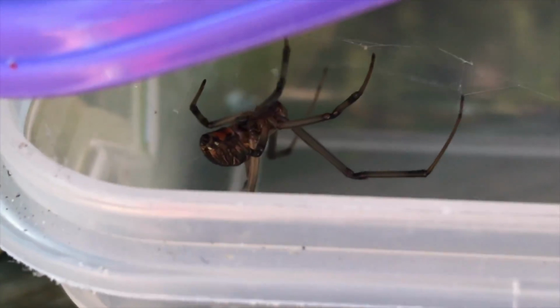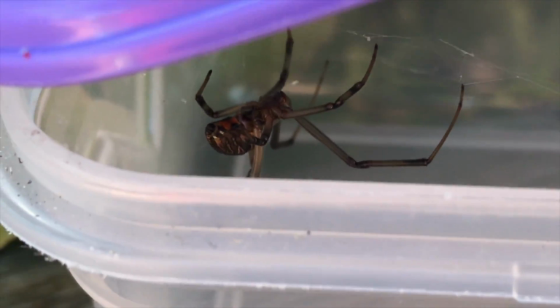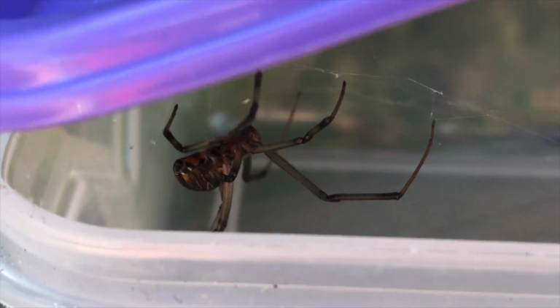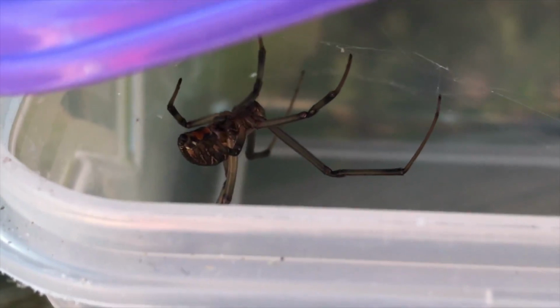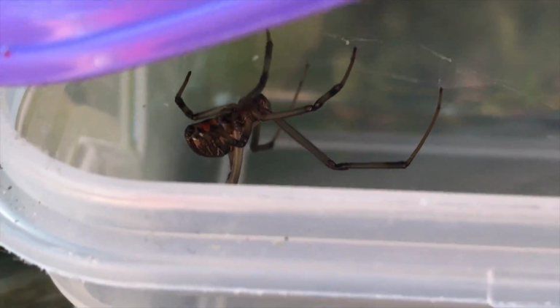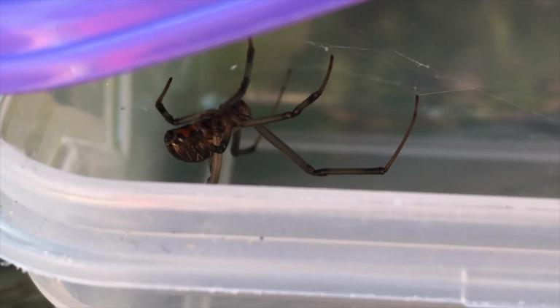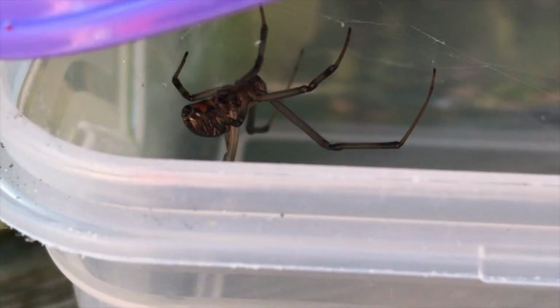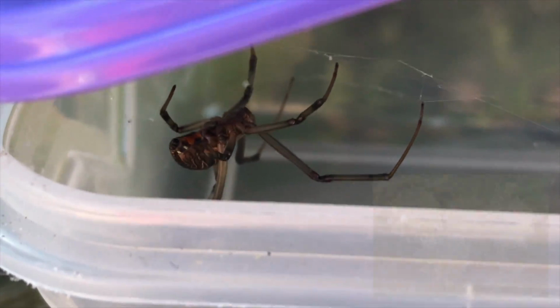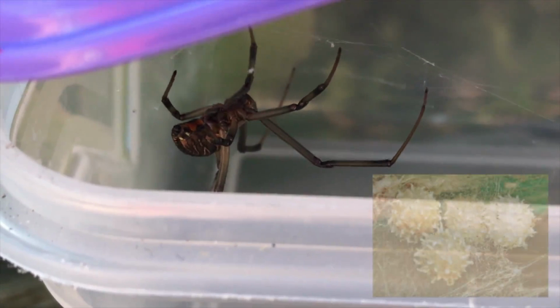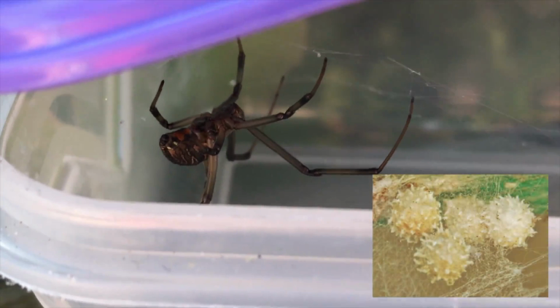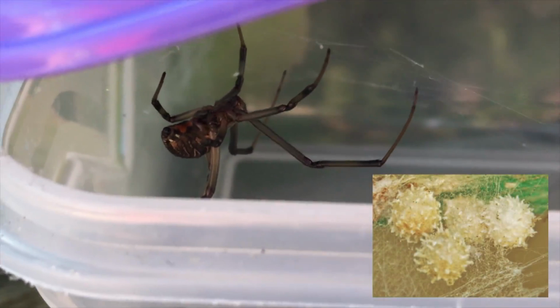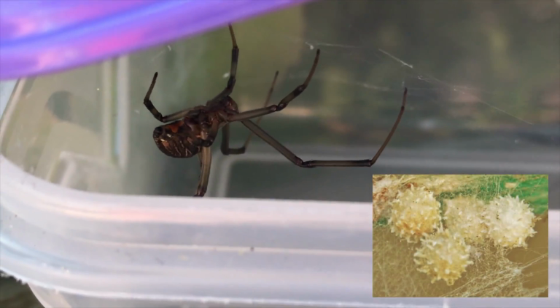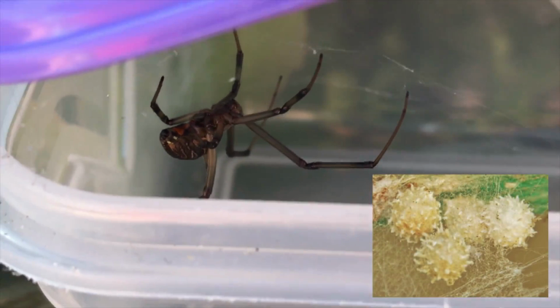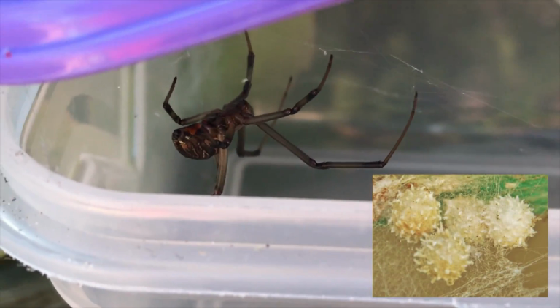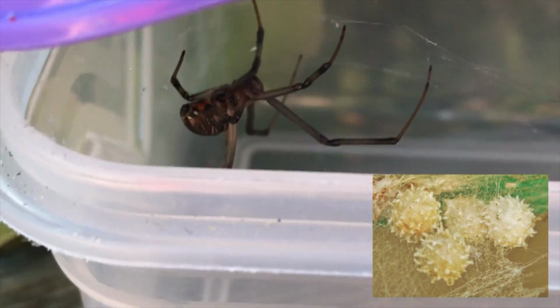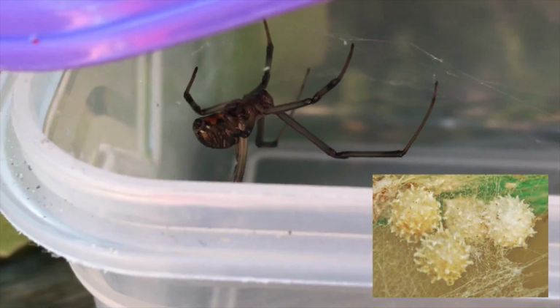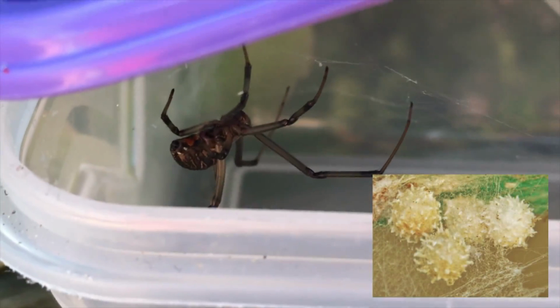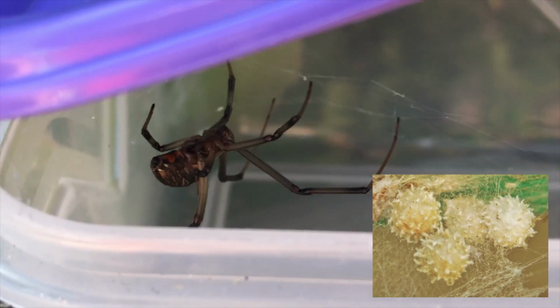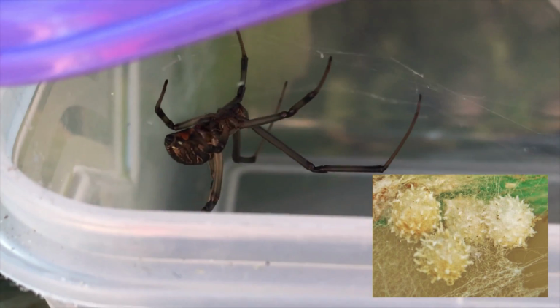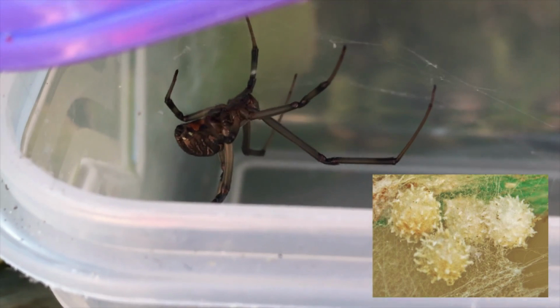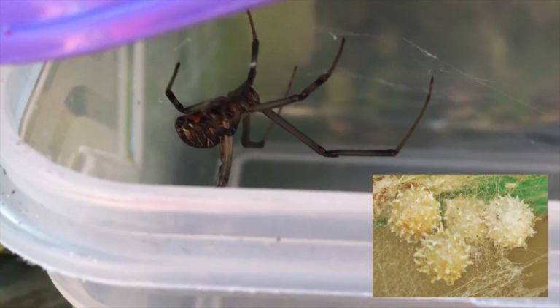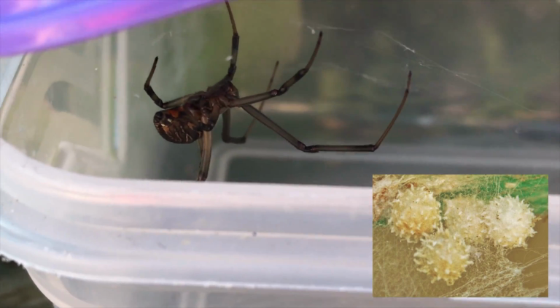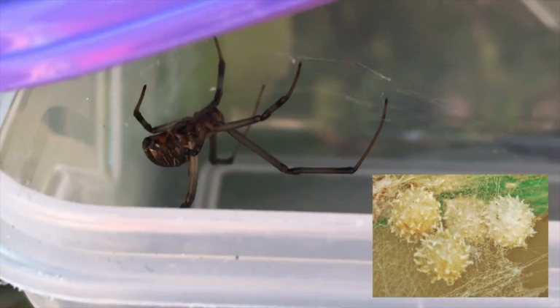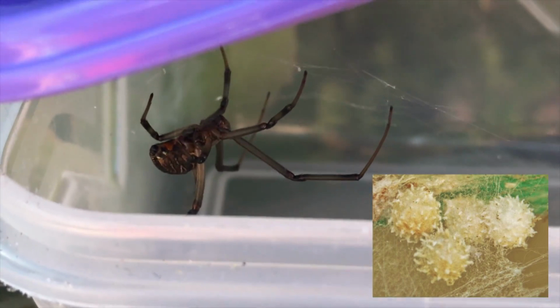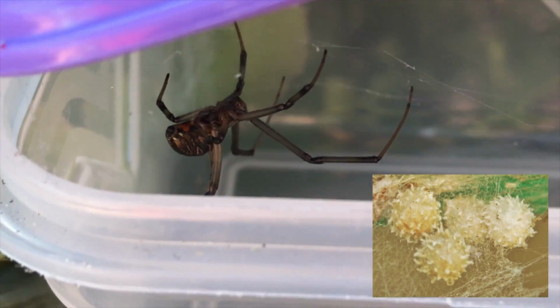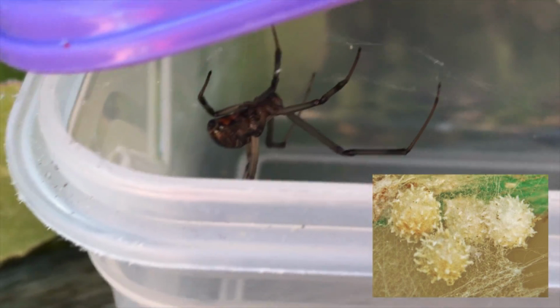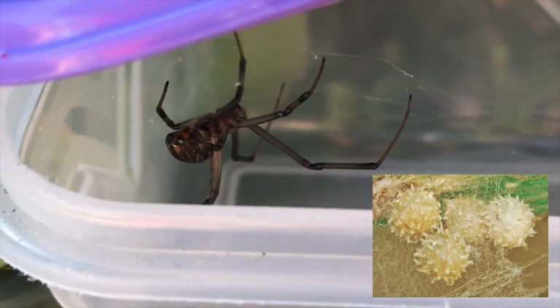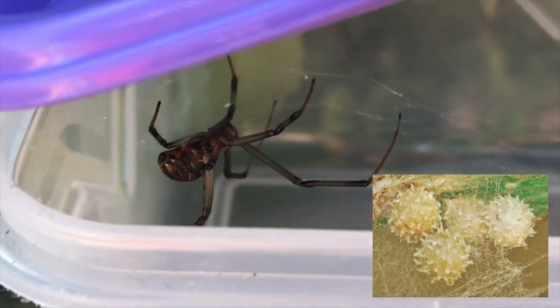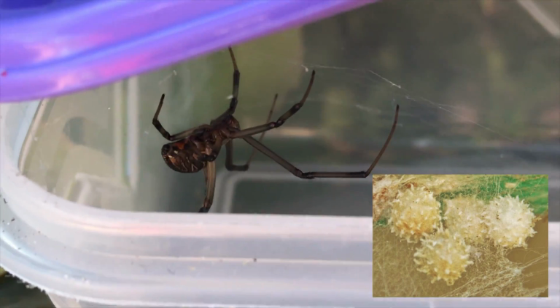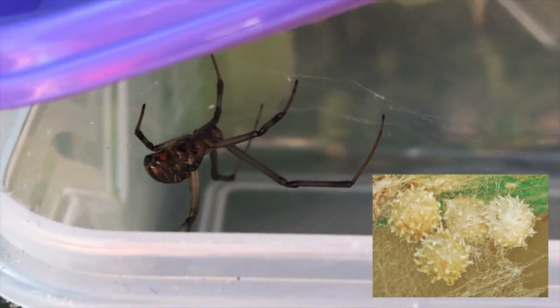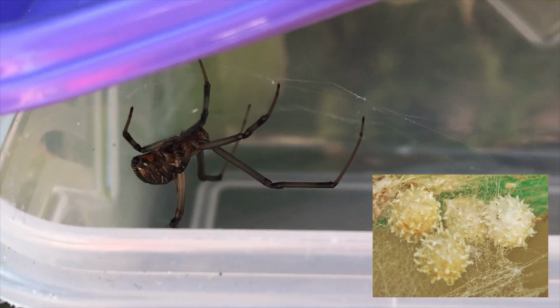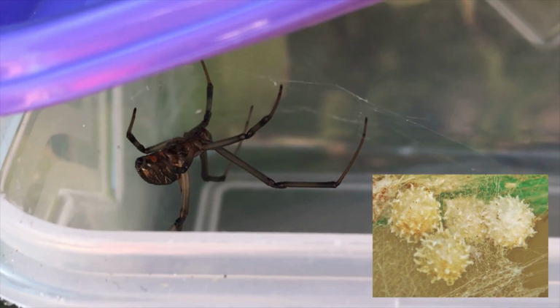Also with button spiders — you may have seen those yellow pods that spiders leave, the yellow egg pods. They're usually roundish, but brown and black button spiders, those little egg pods have spikes on them as well.